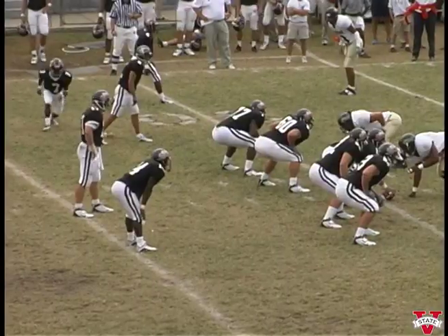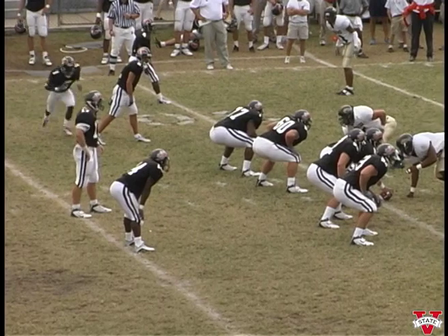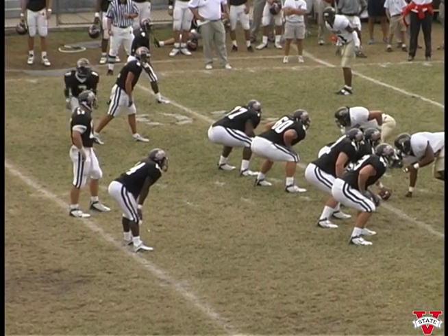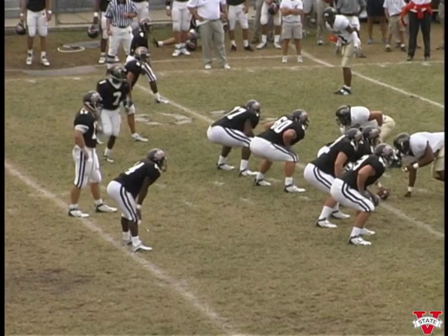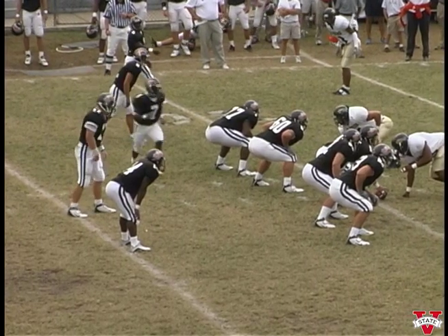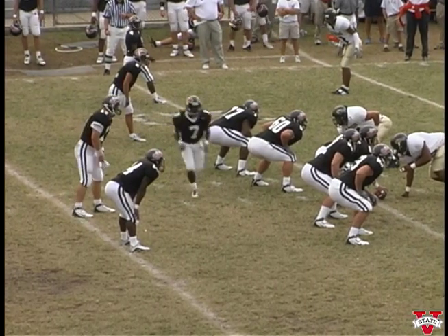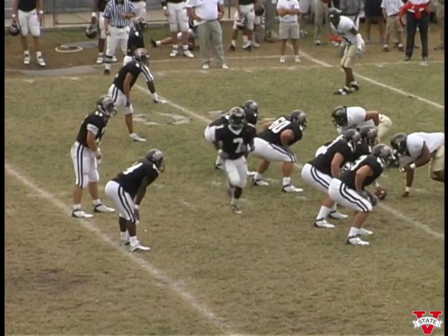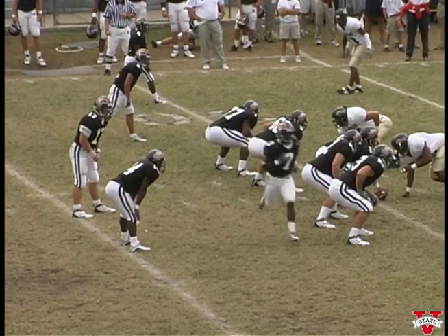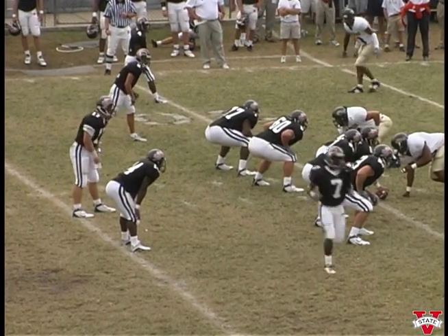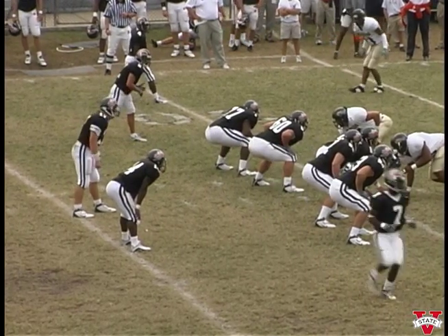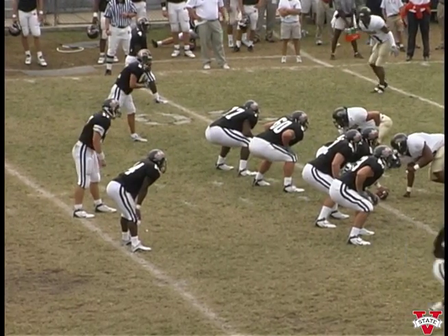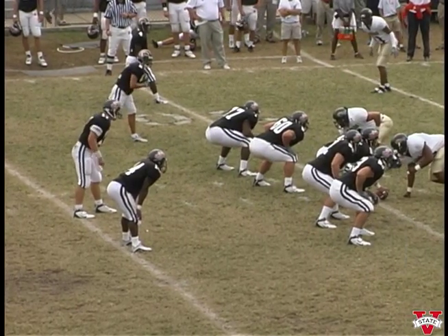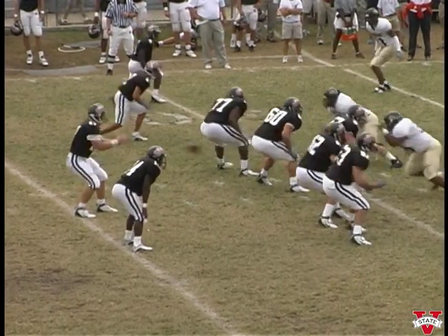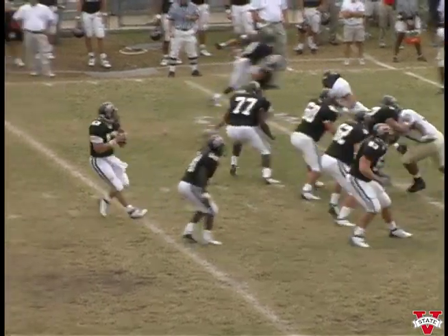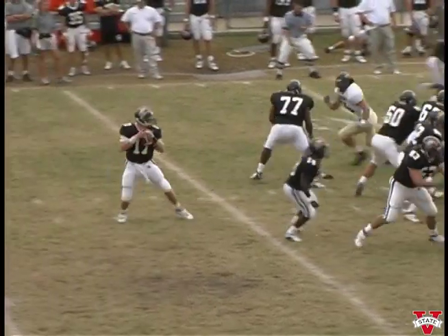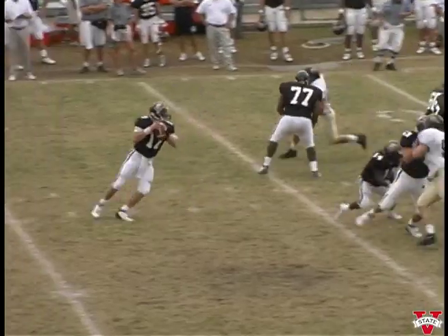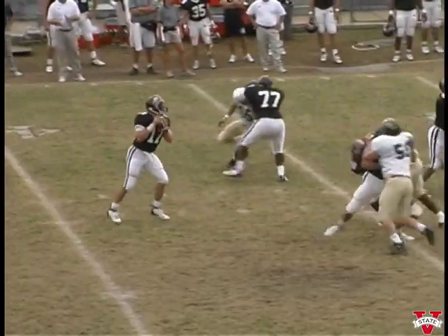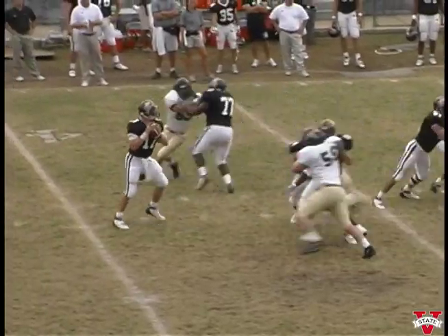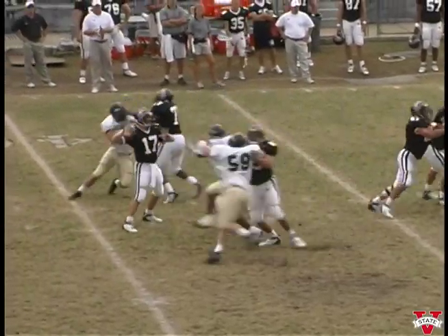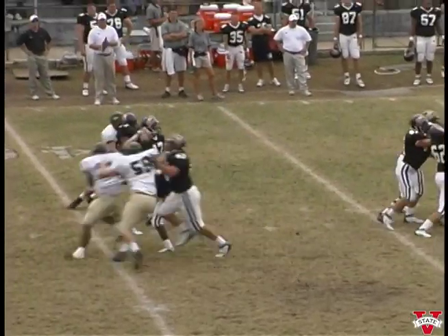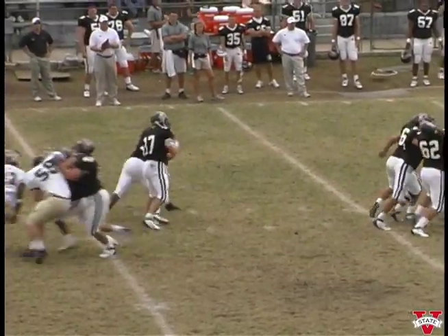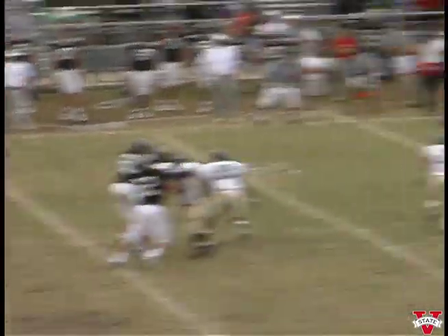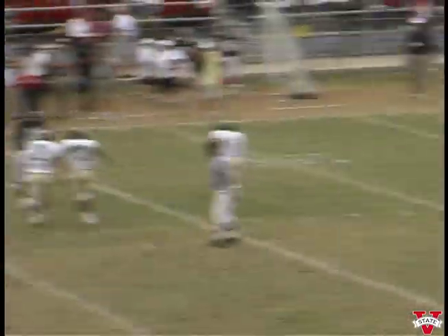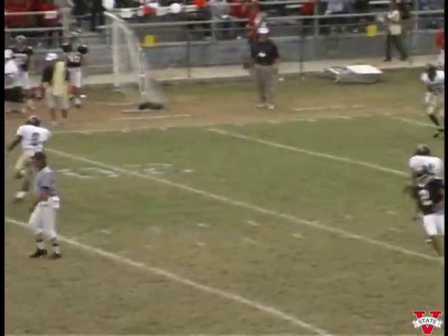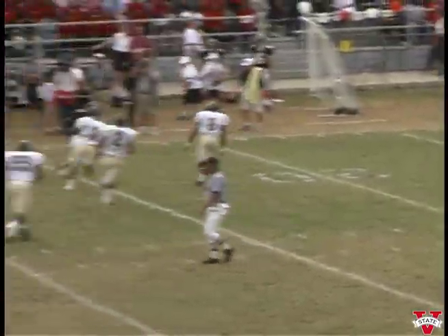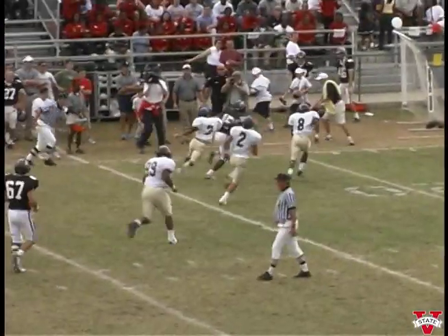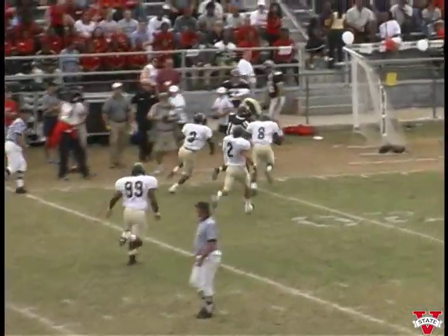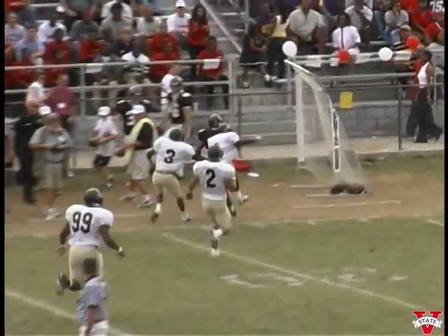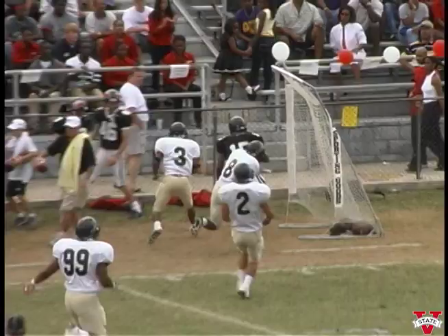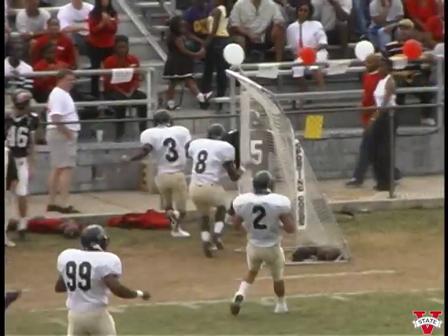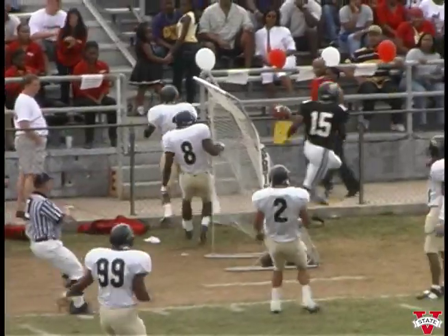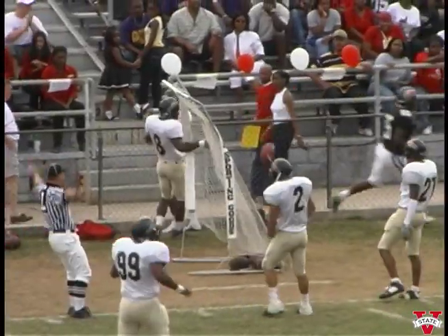Bonner's right, they've got everybody close to the line of scrimmage. Johnson in motion to the far side of the field. Bonner gets the snap, wants to throw — looking, looking, looking. Catch is made. CJ to twenty-five, to twenty. Run him out of bounds at about the nineteen.